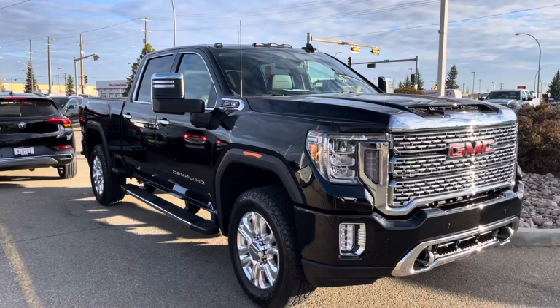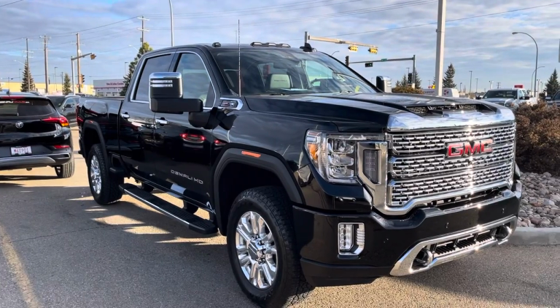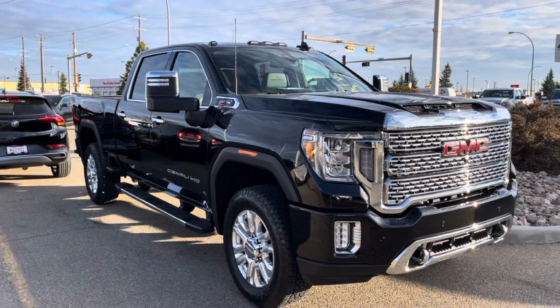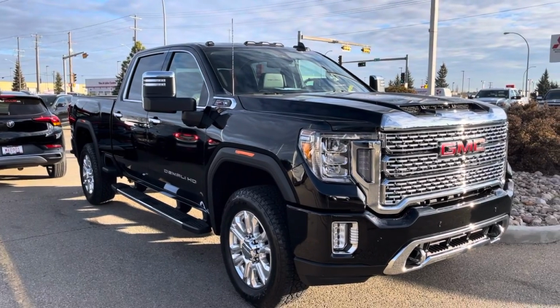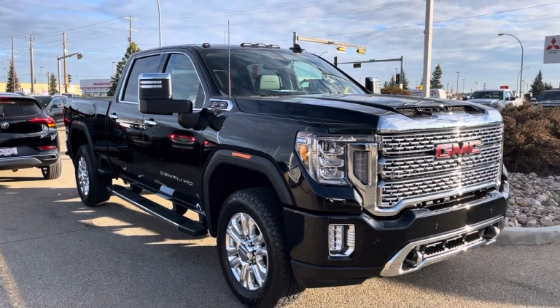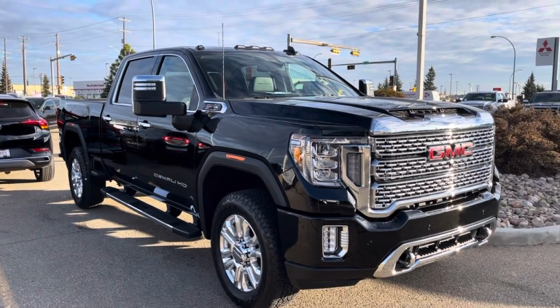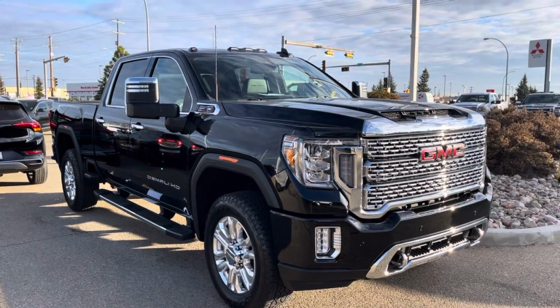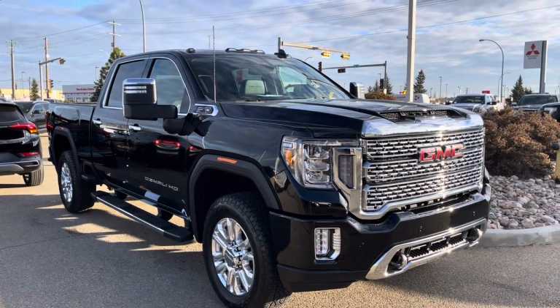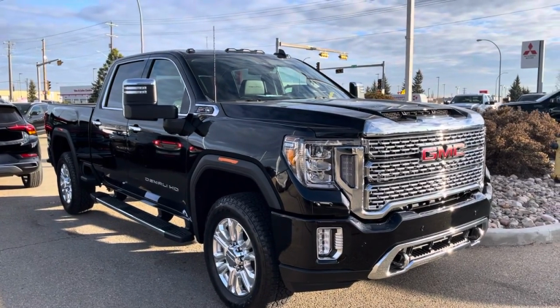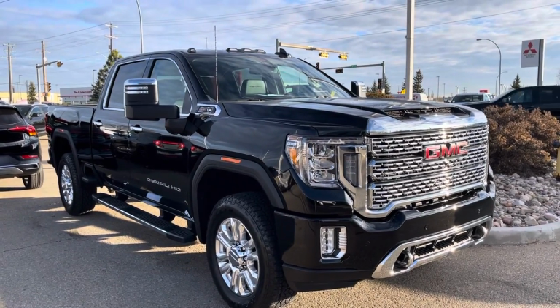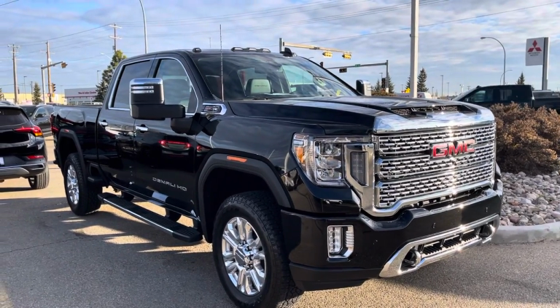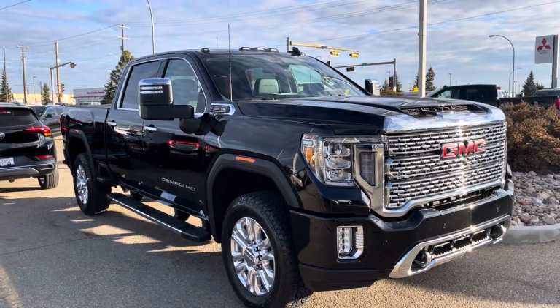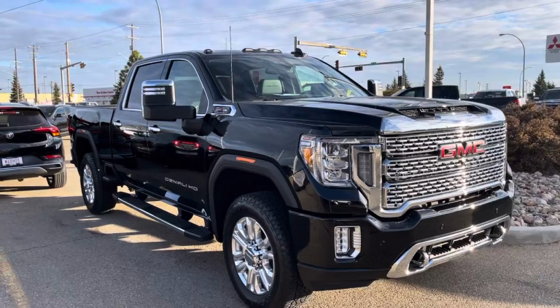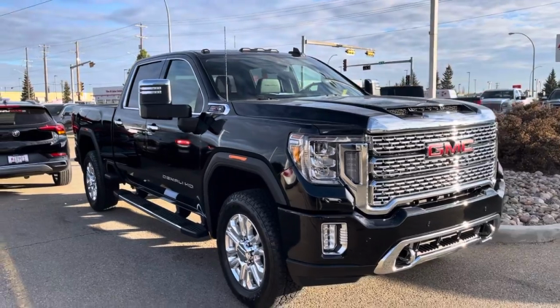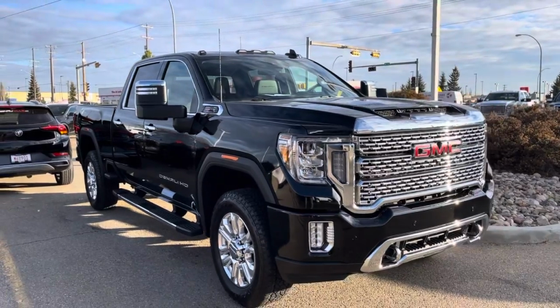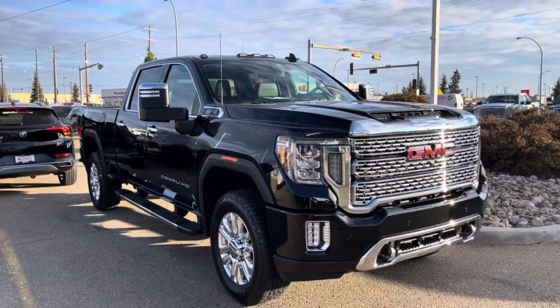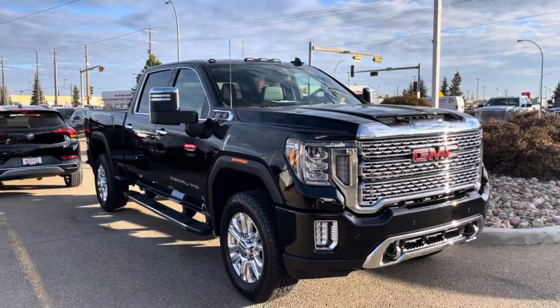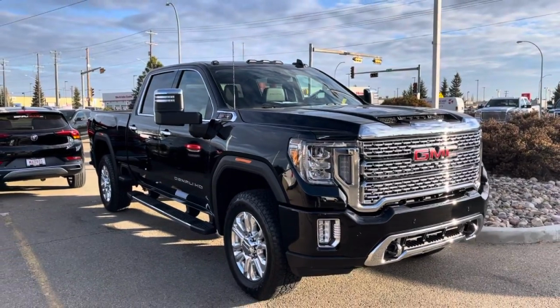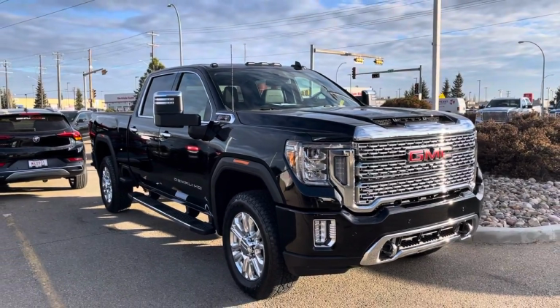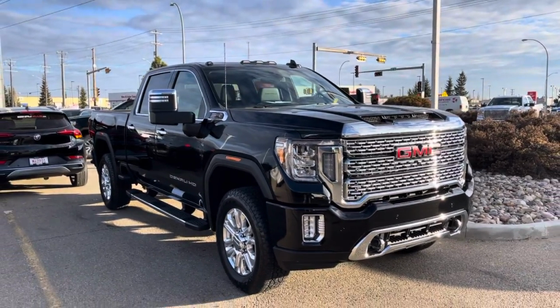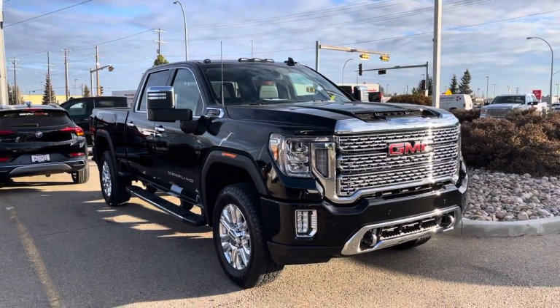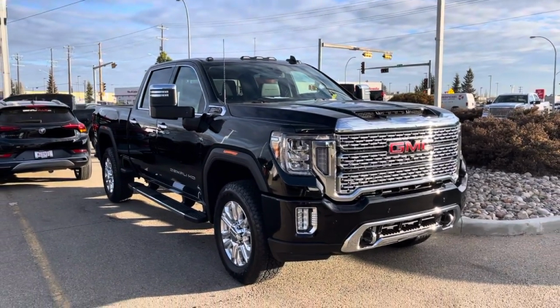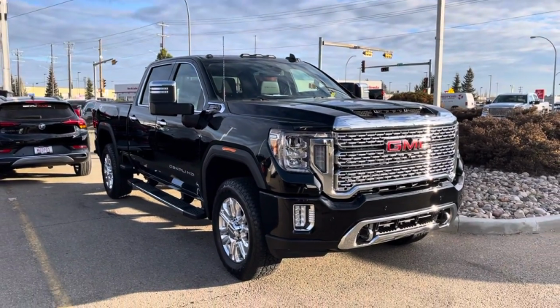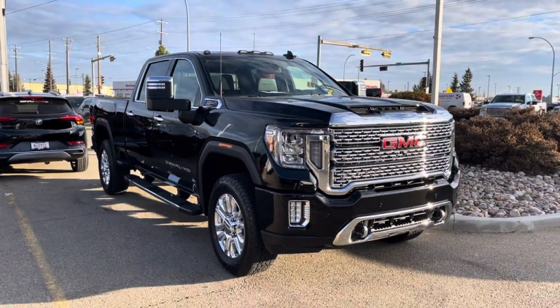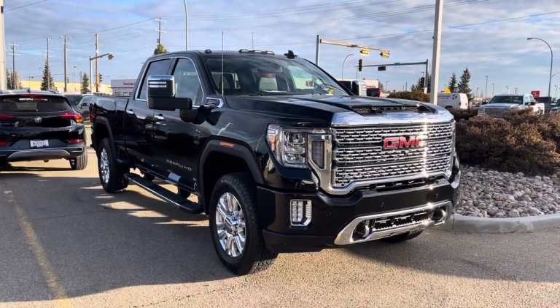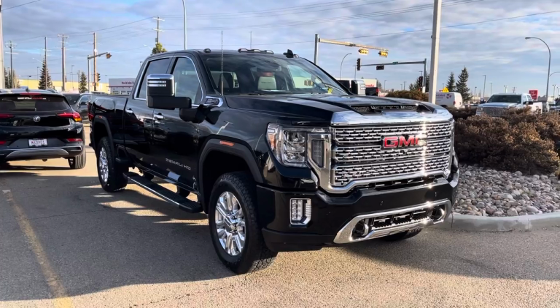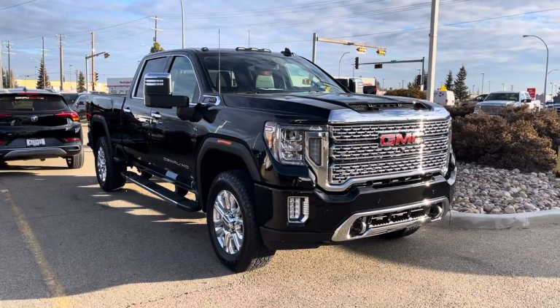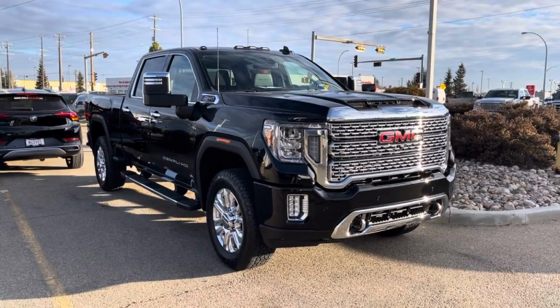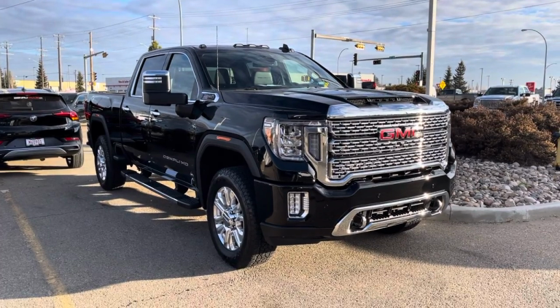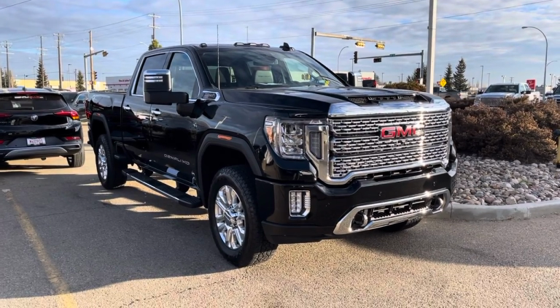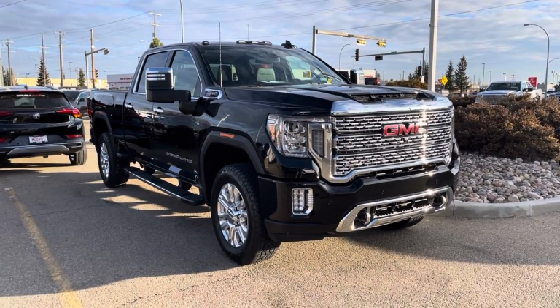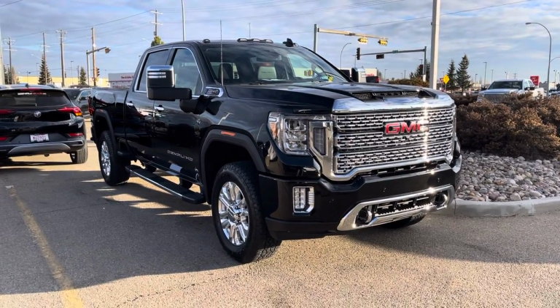Hey Todd, it's Mohamed from Capital GMC here in Evanston. I just wanted to make you a quick walk-around video on this Sierra HD. I know you're comparing it to your F-350, so I just wanted to give you a quick shout.